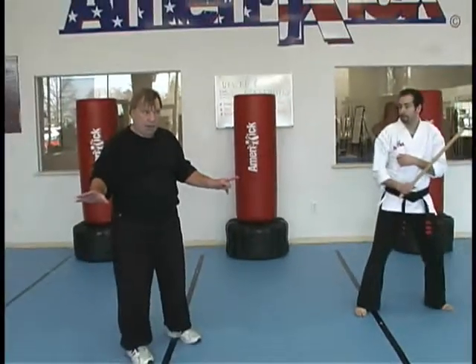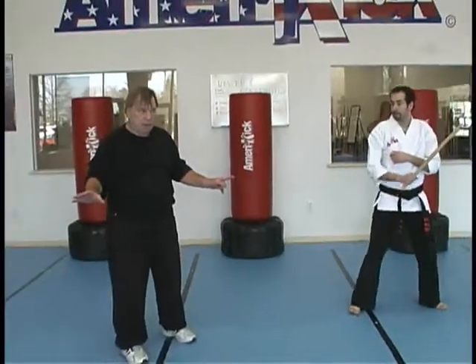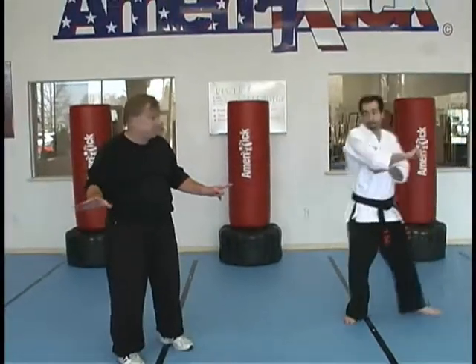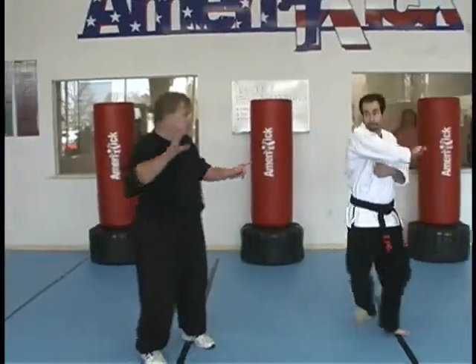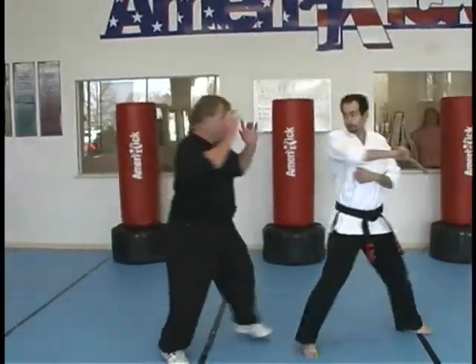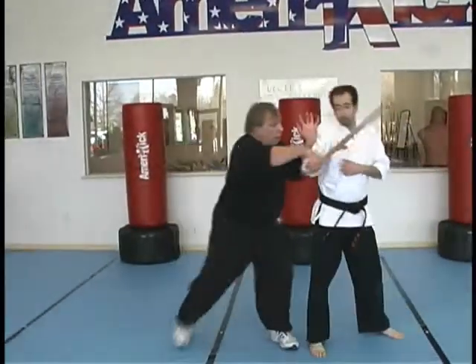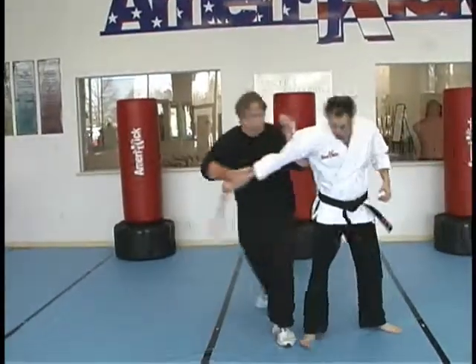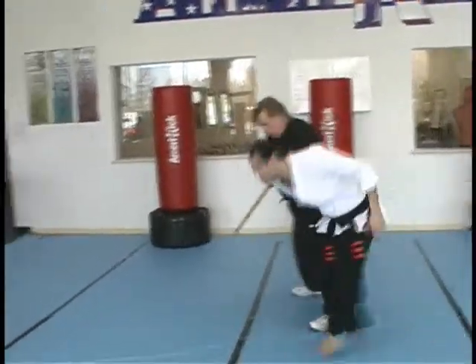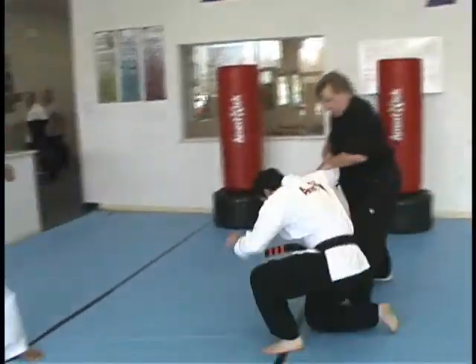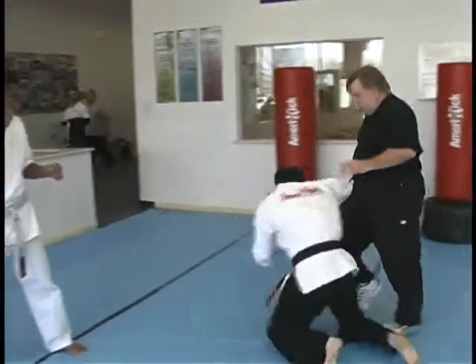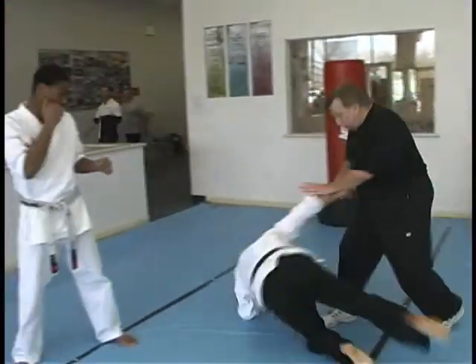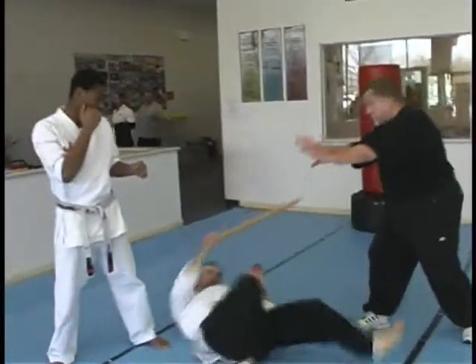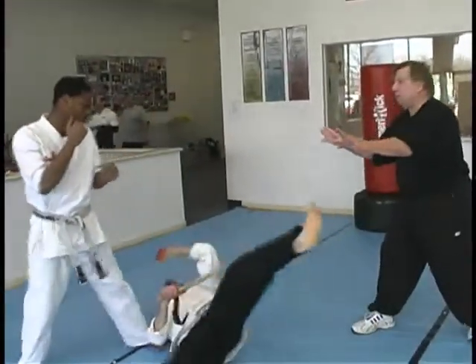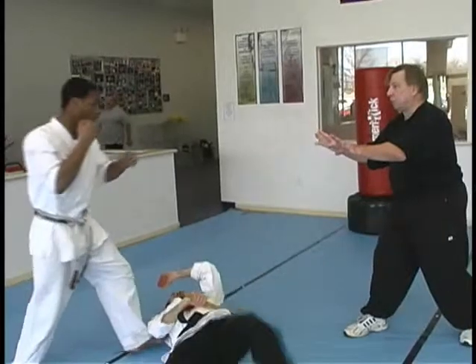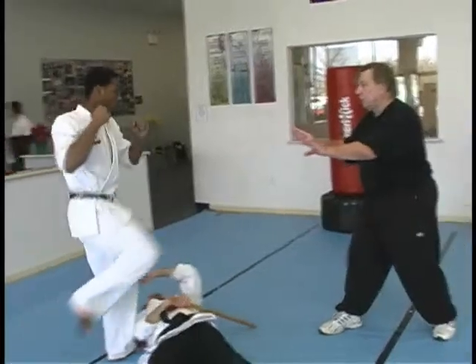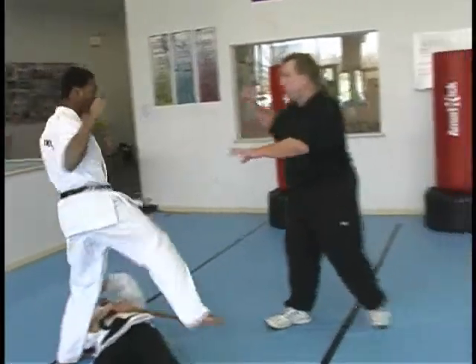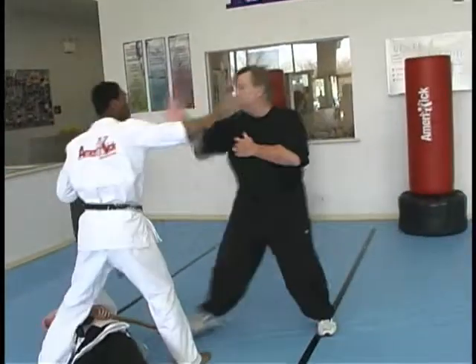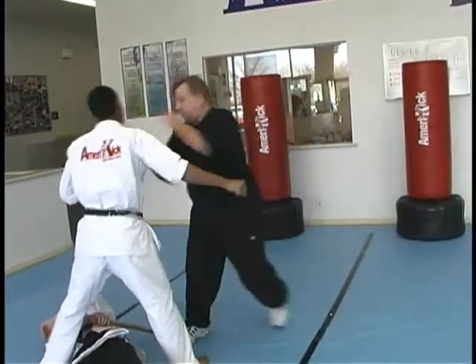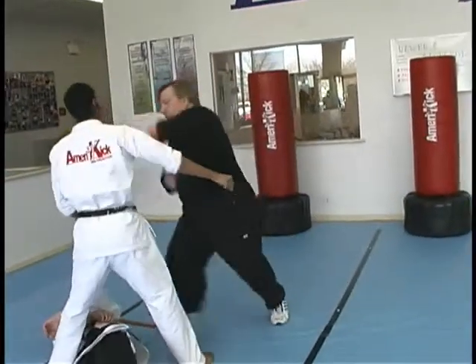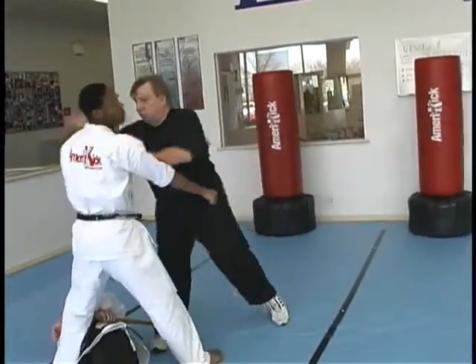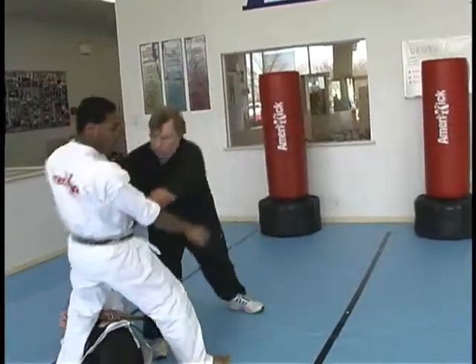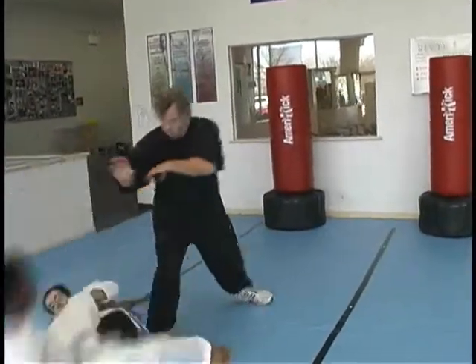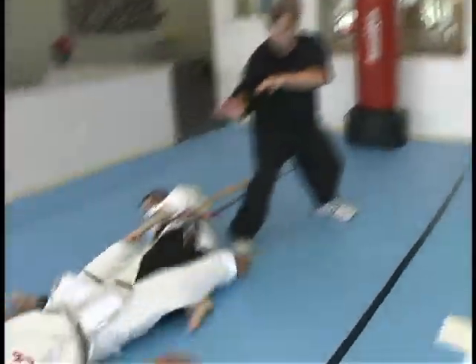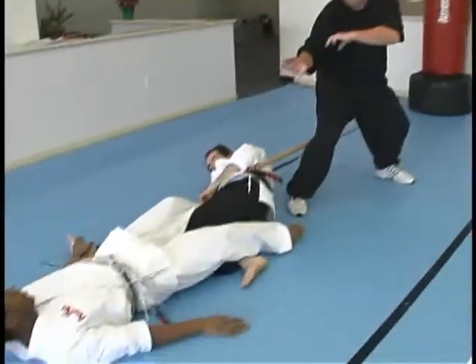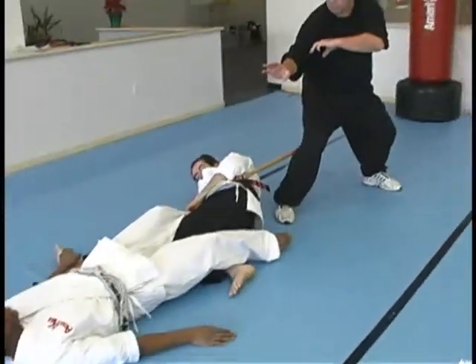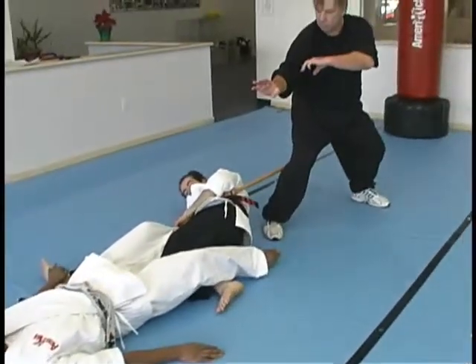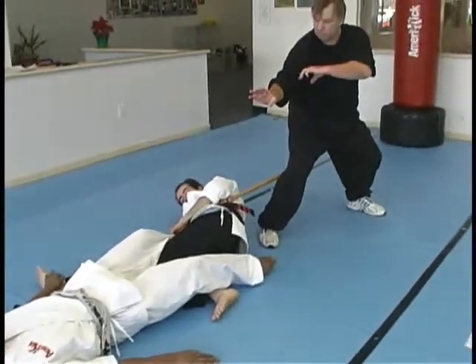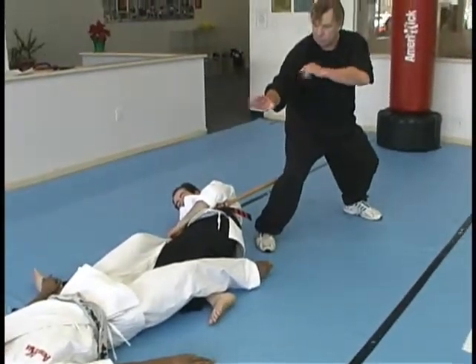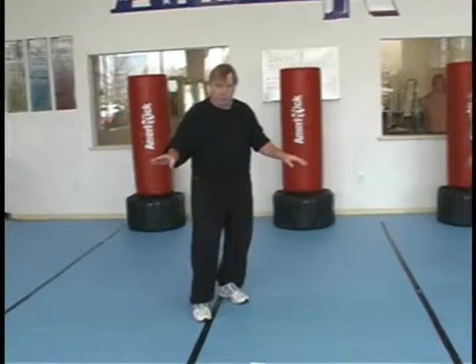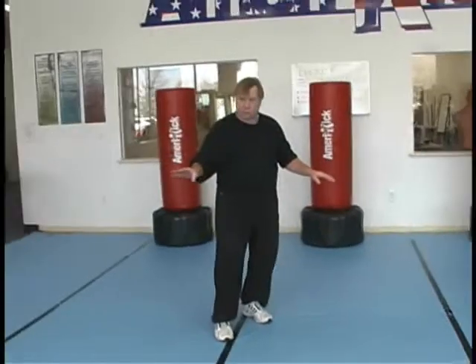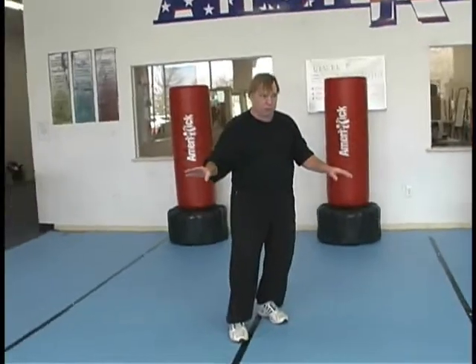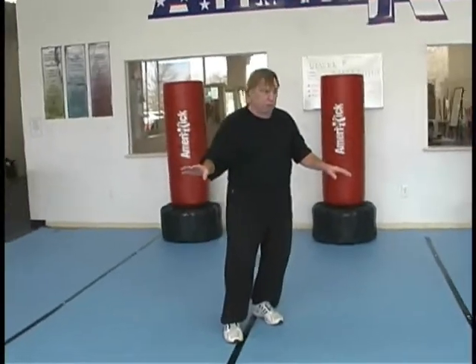As this man attacks me here, I'm going to block, double block, knee, and push him into my adversary. From in here, block five swords. Drop him down on my adversary.